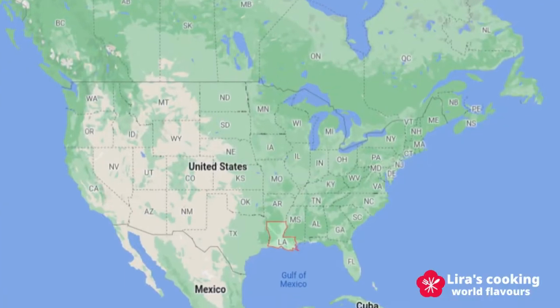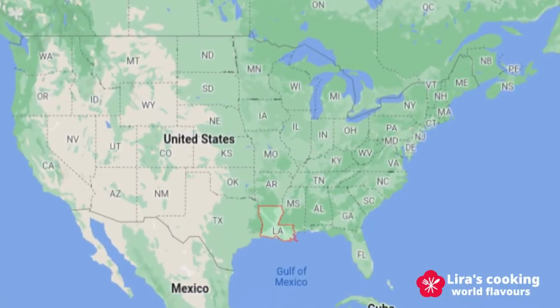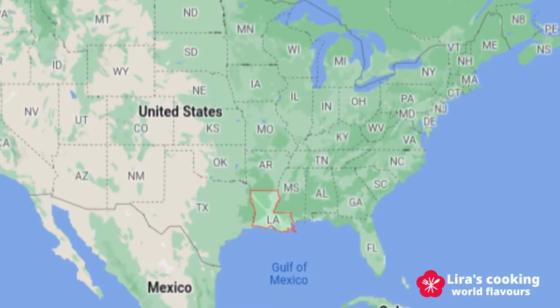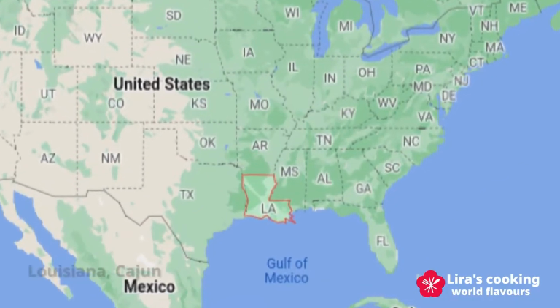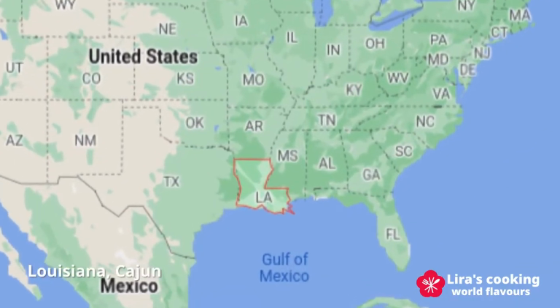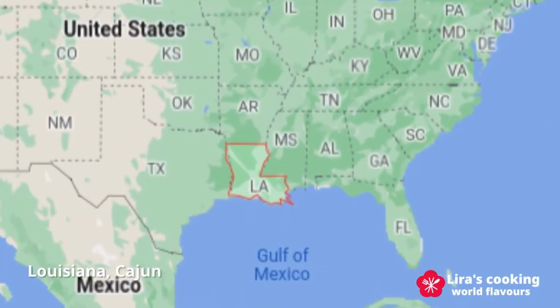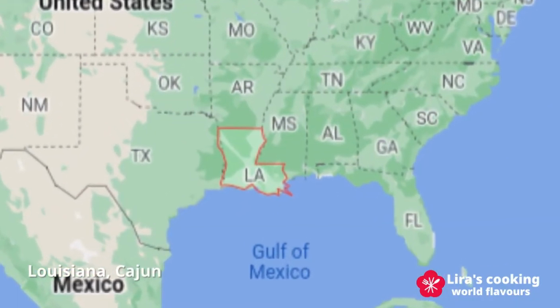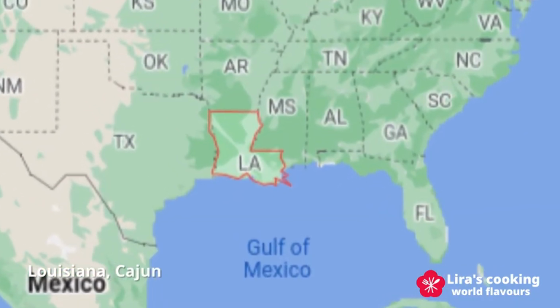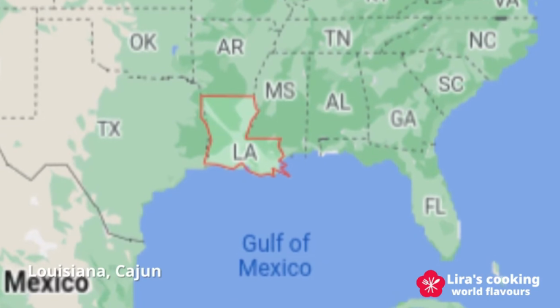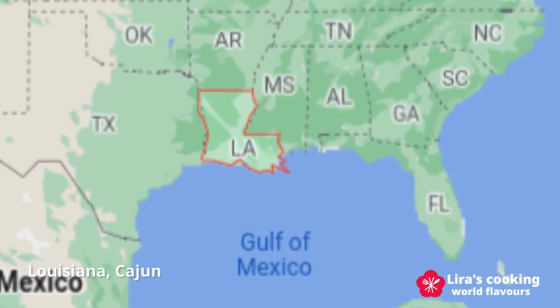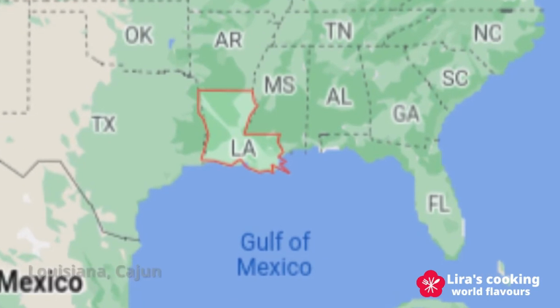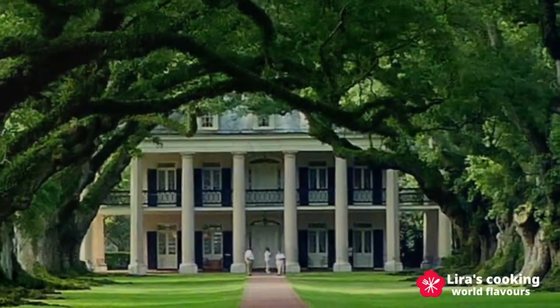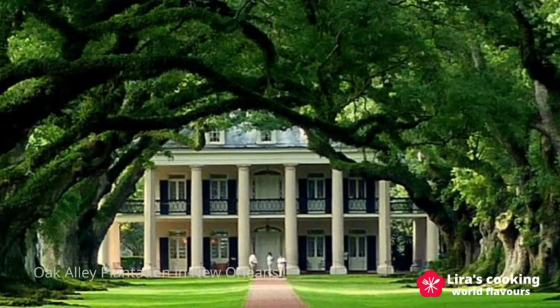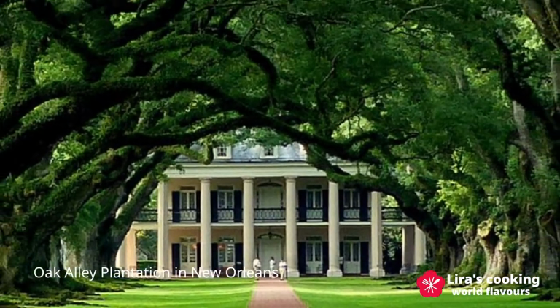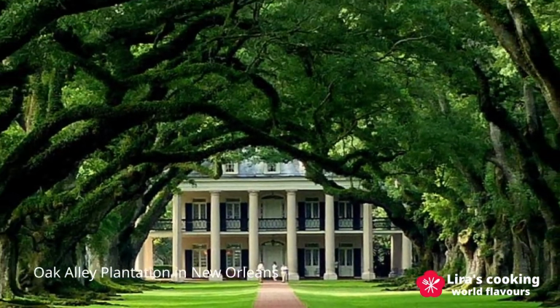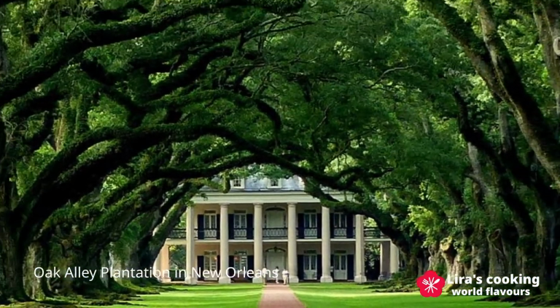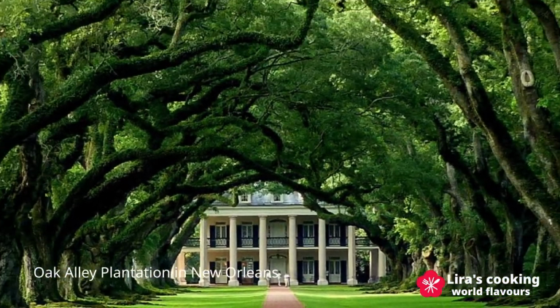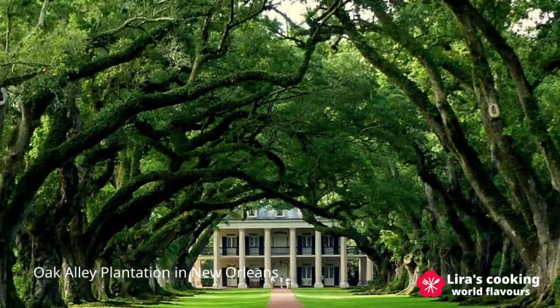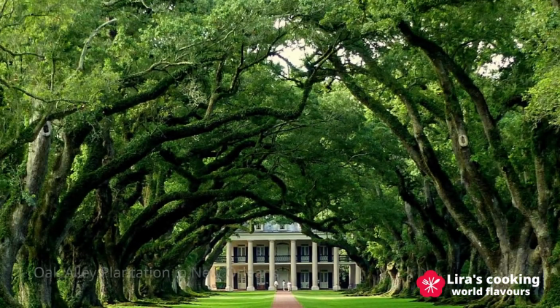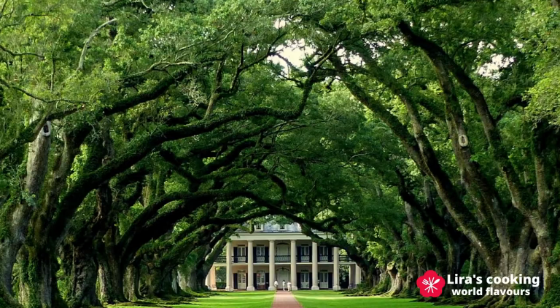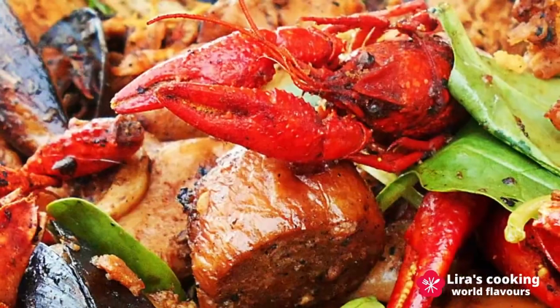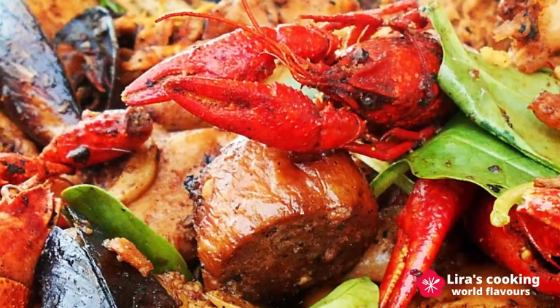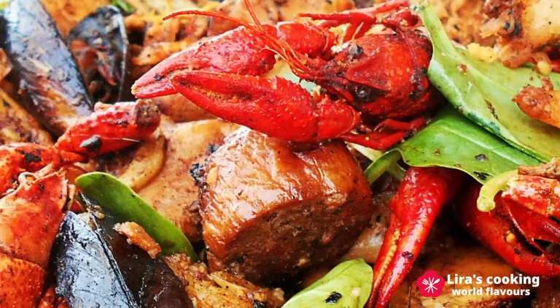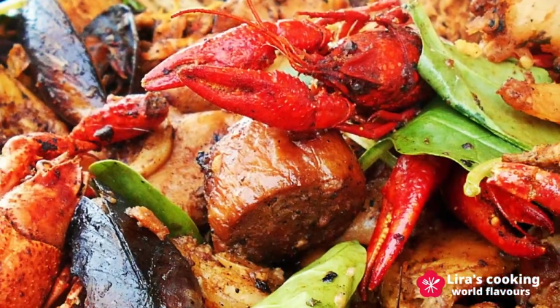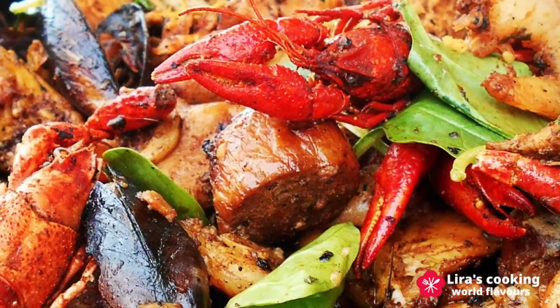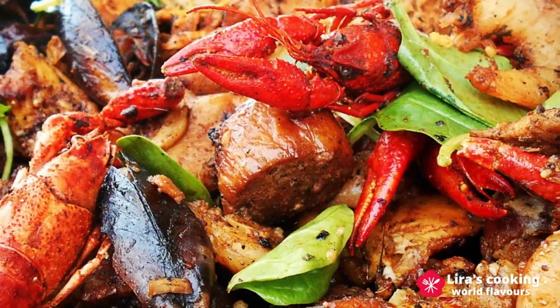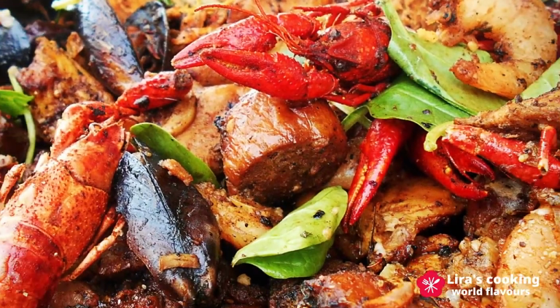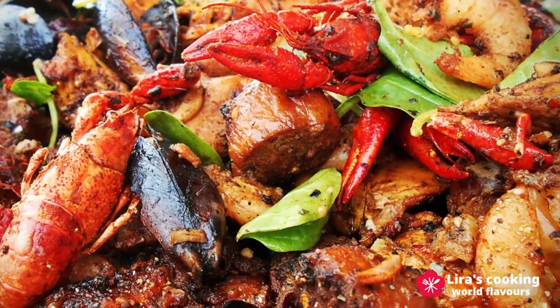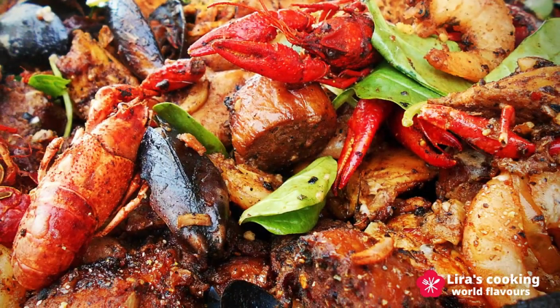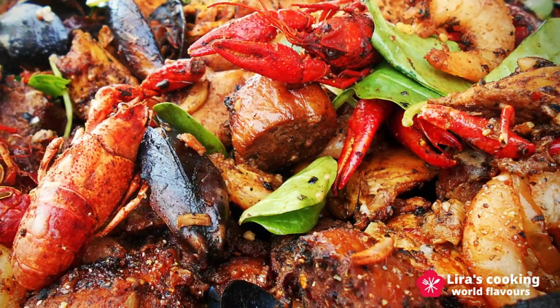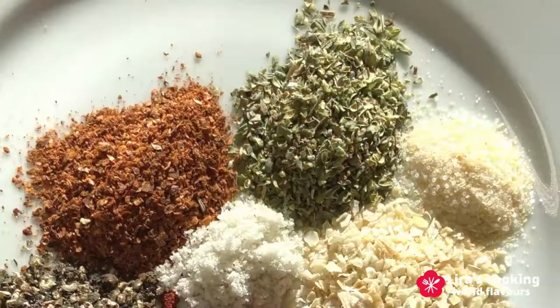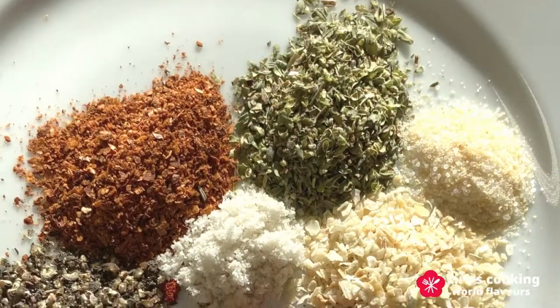The recipe I will show you today is originally from Cajun, an American ethnic group who are French descendants living in Louisiana. Cajun cuisine is a combination of French, Spanish, and African cuisines.